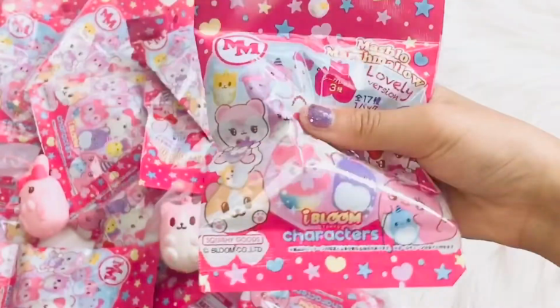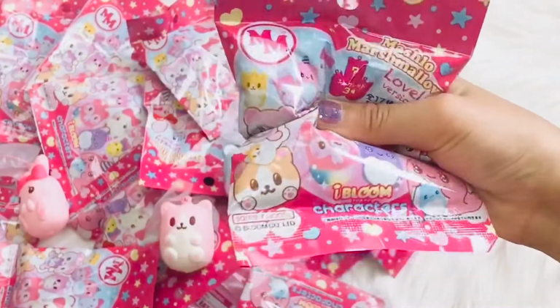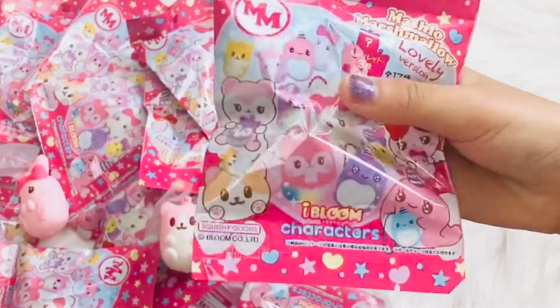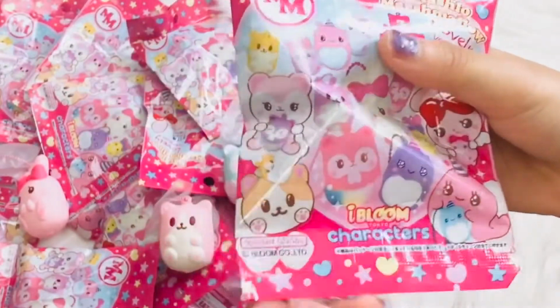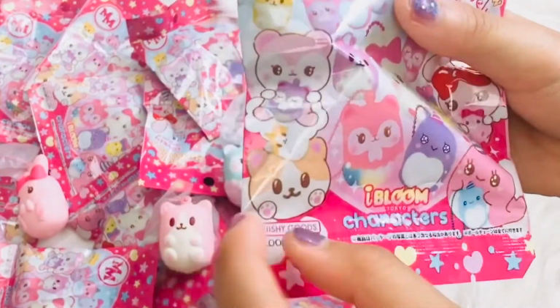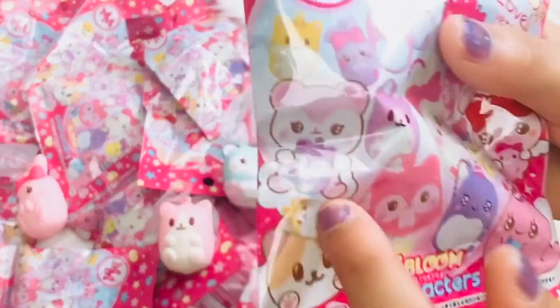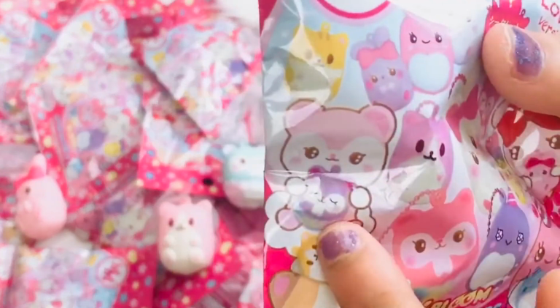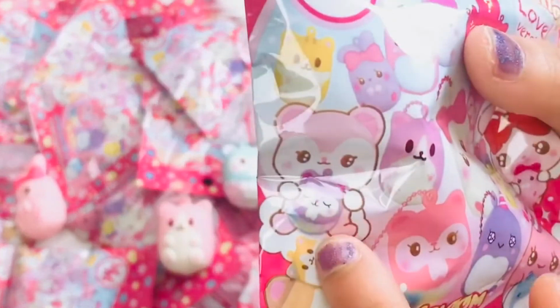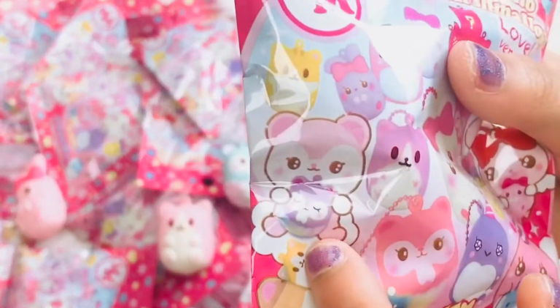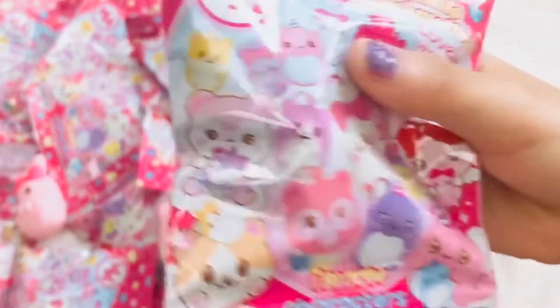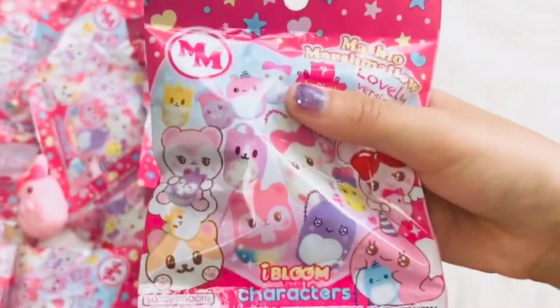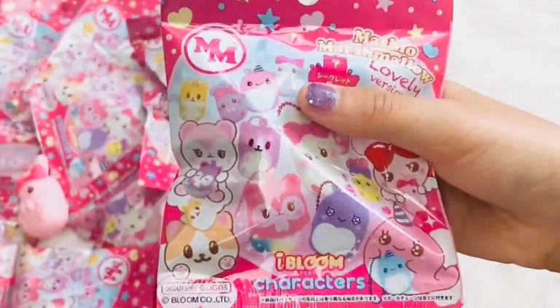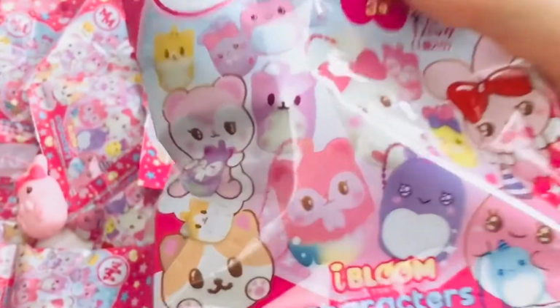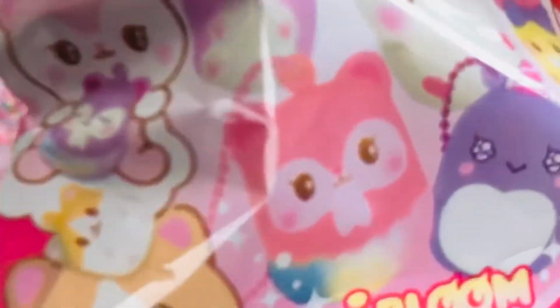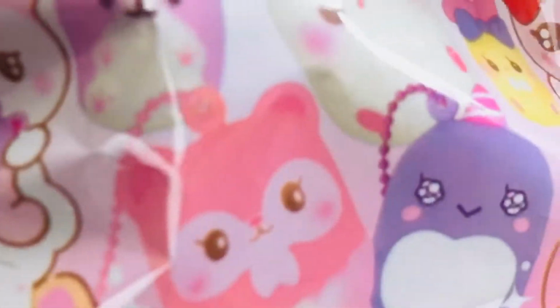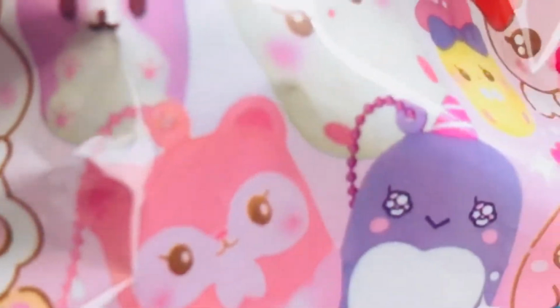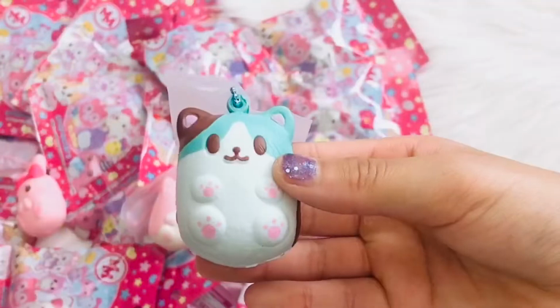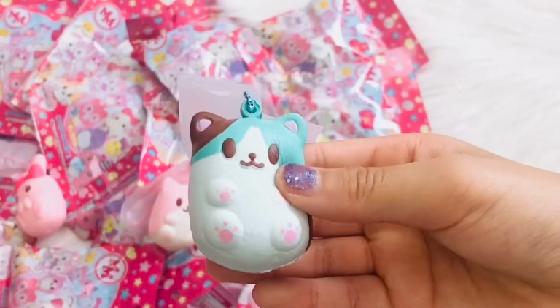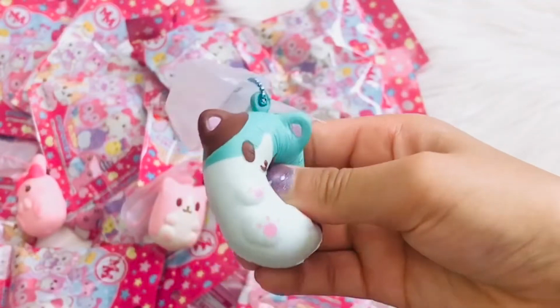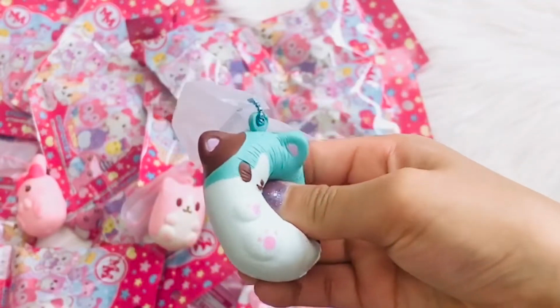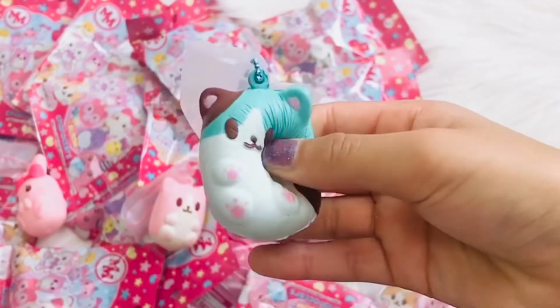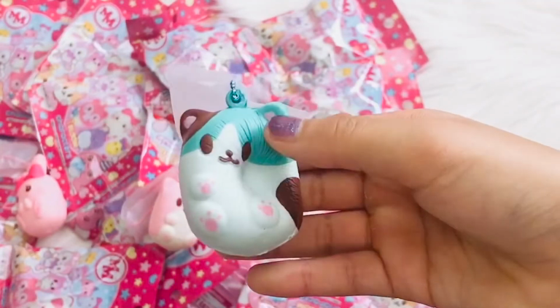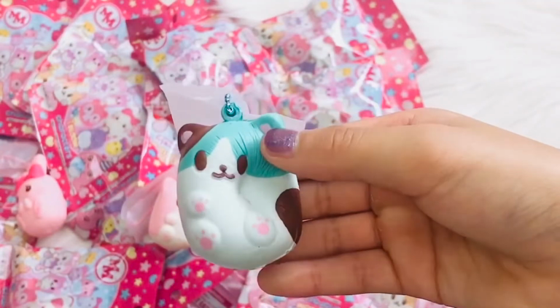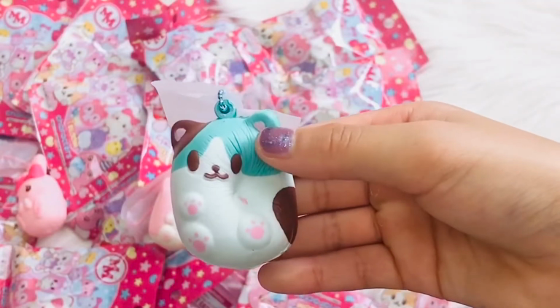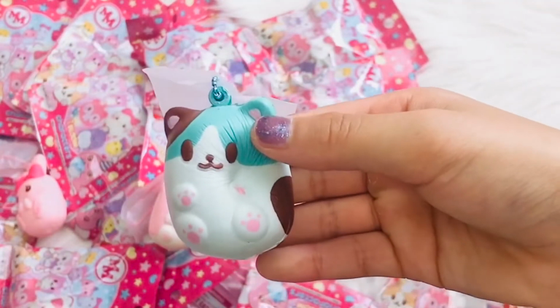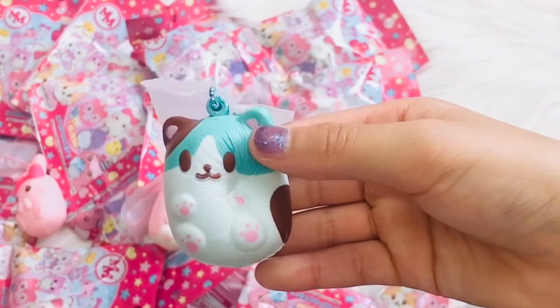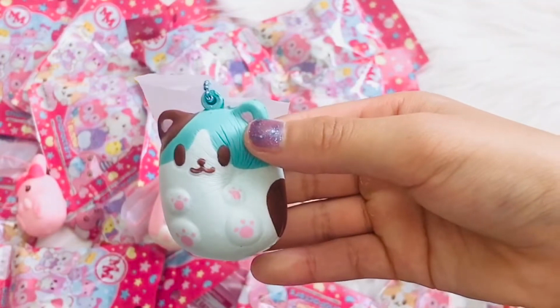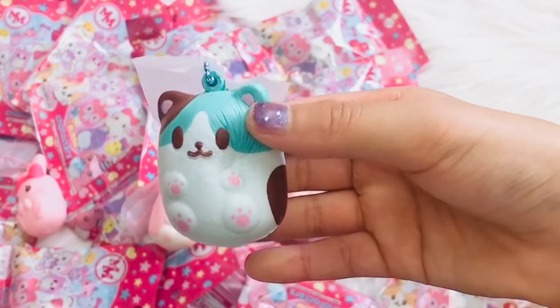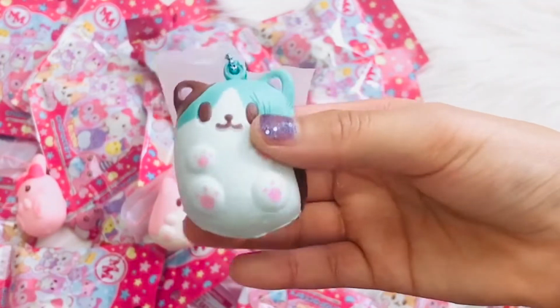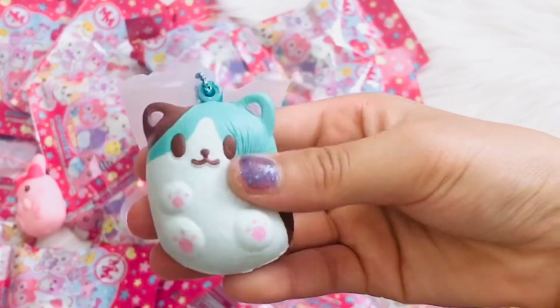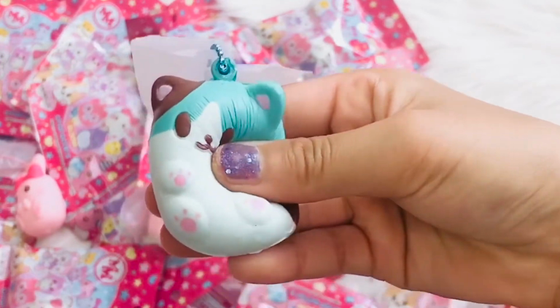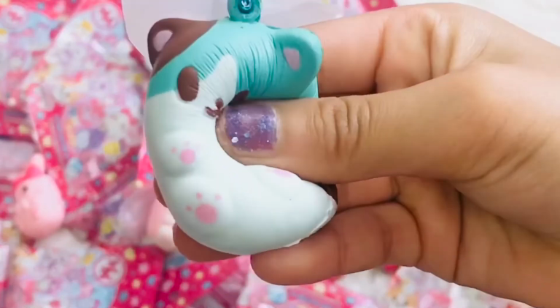This one — hopefully we get that one. We got another cat and I think it's a rare because it's not on the box, and it actually smells like mint.